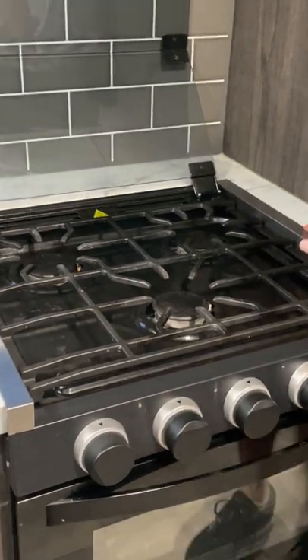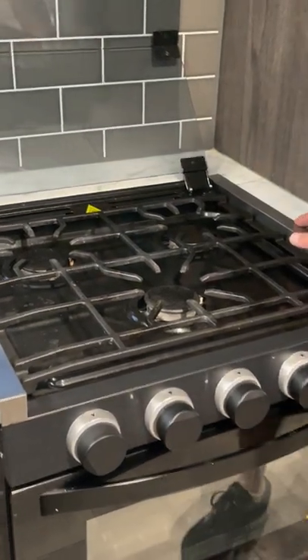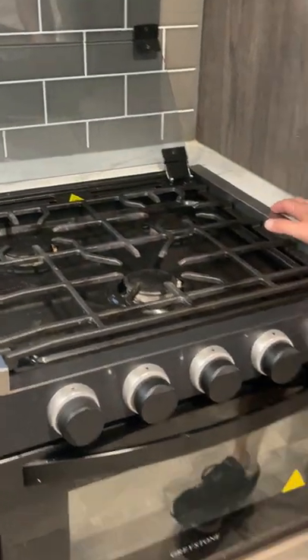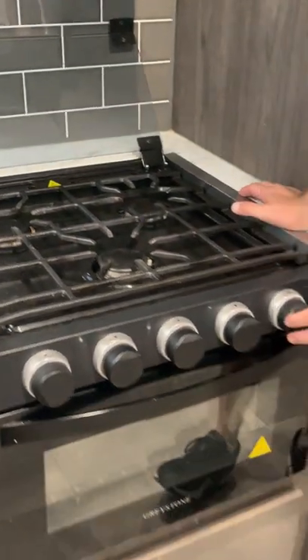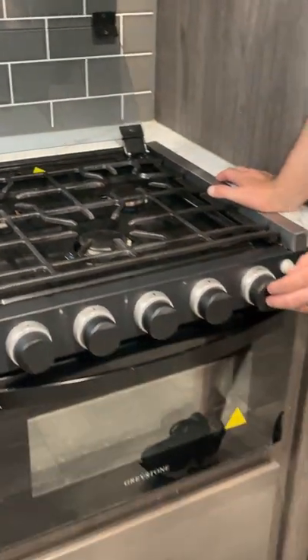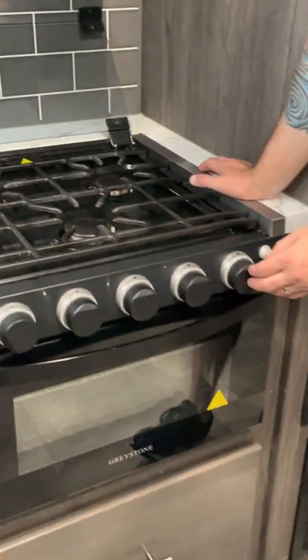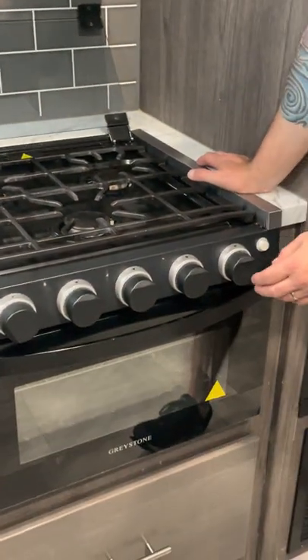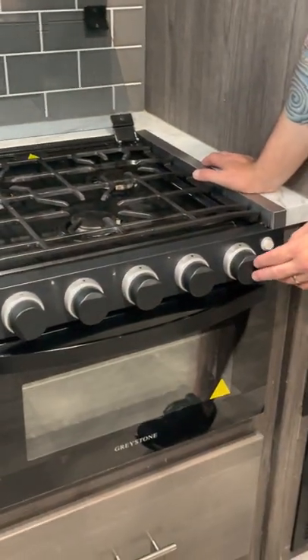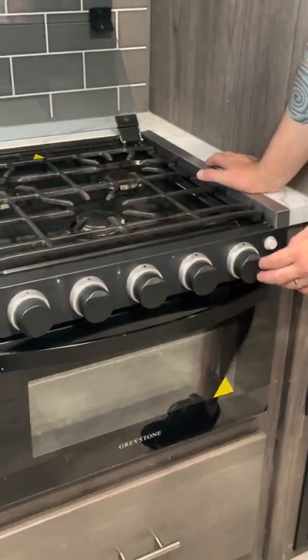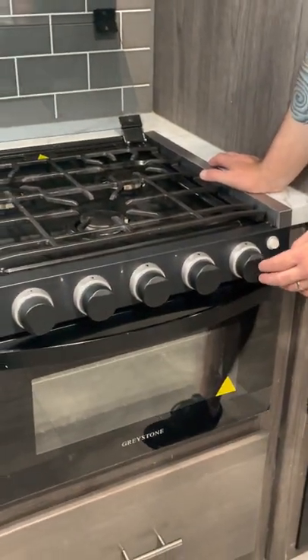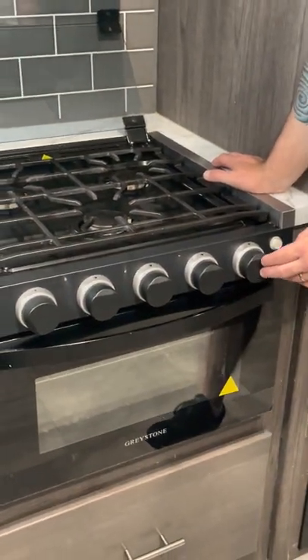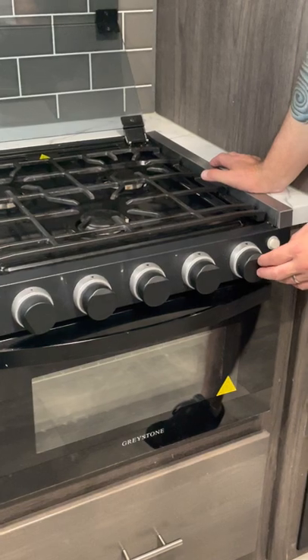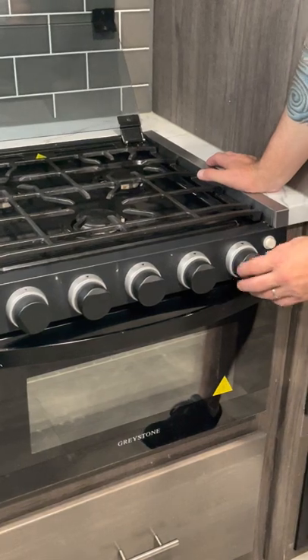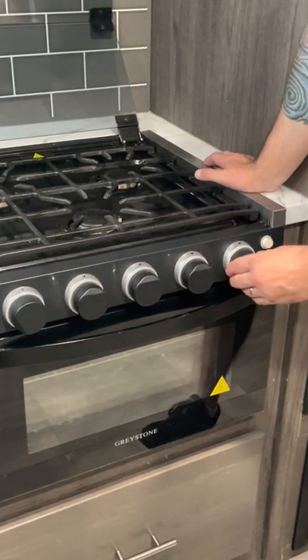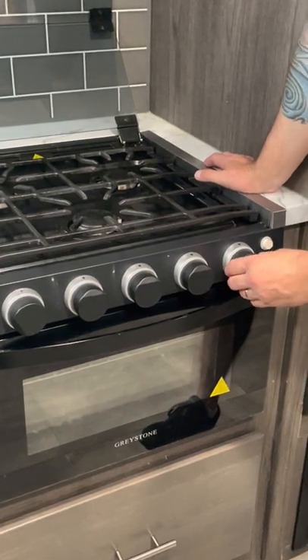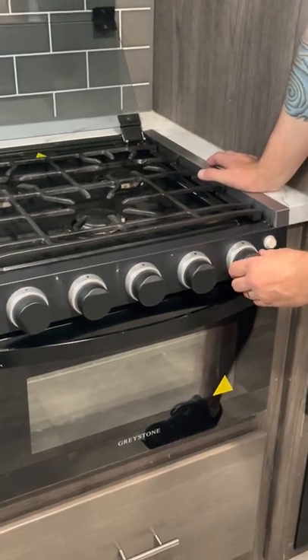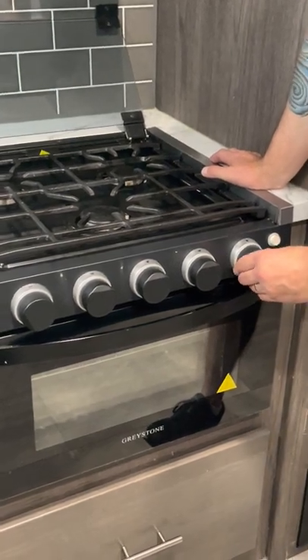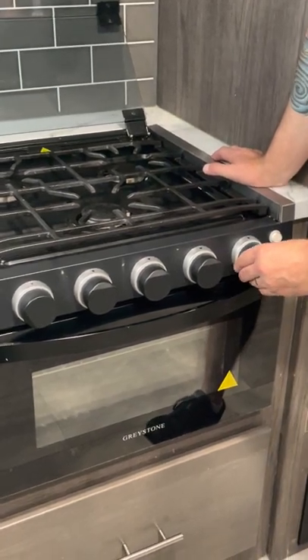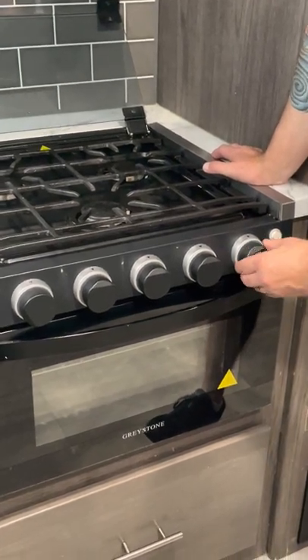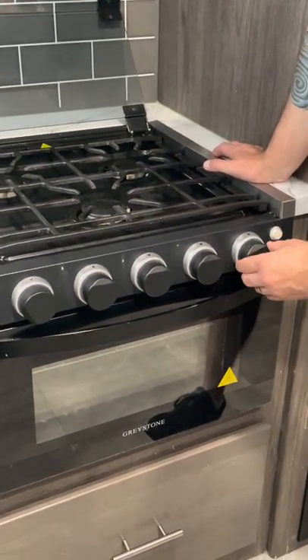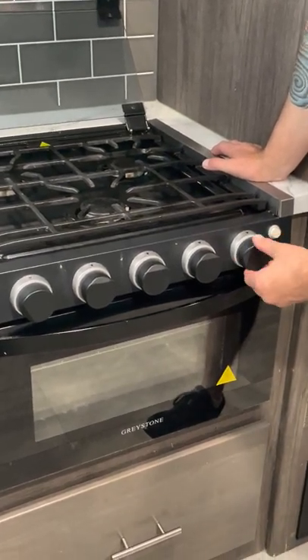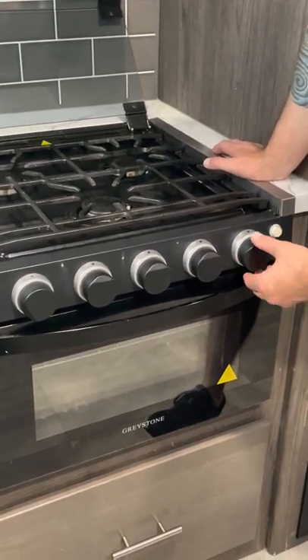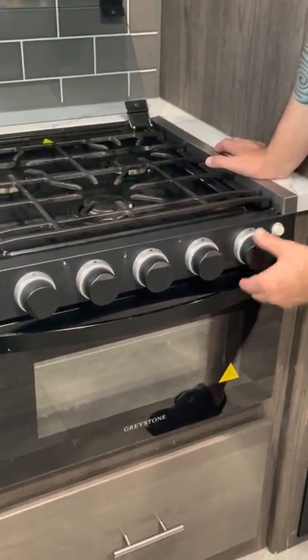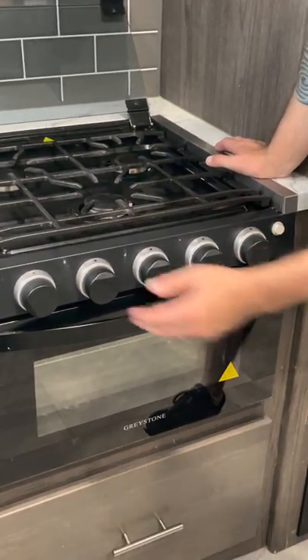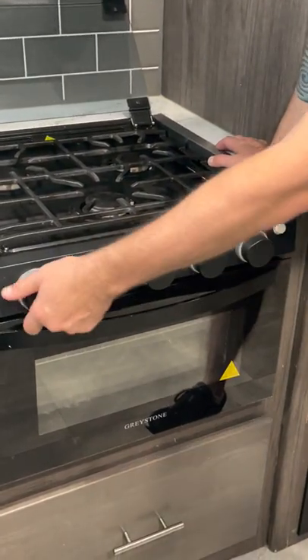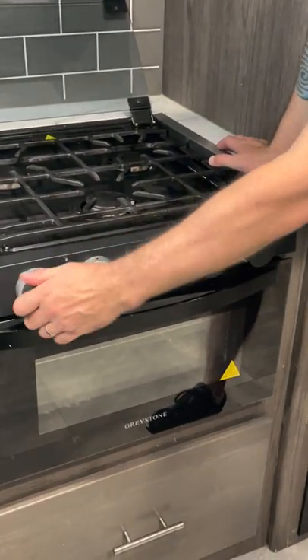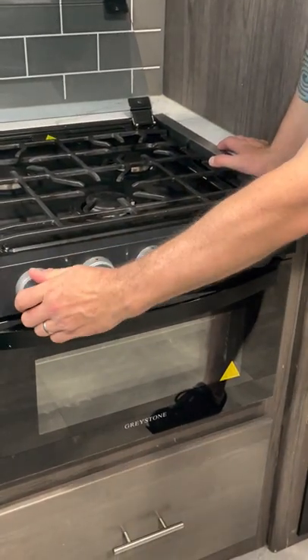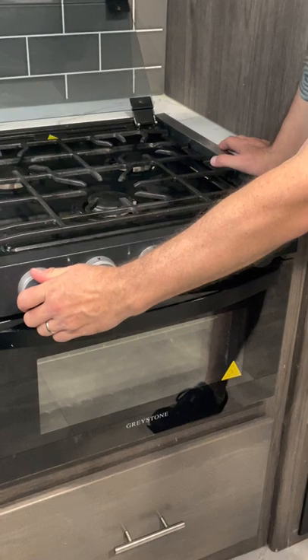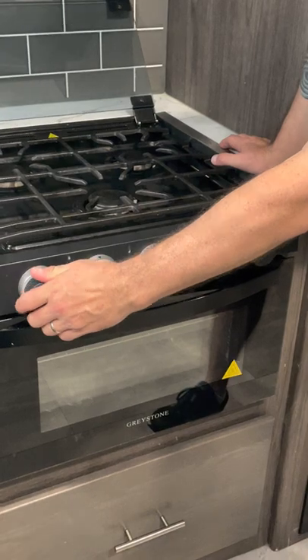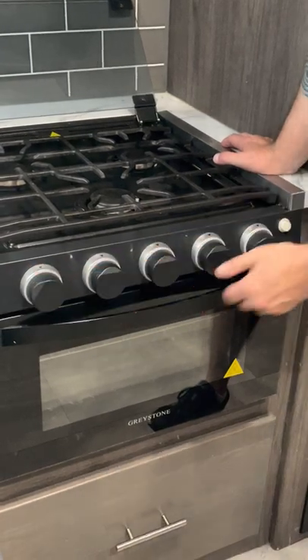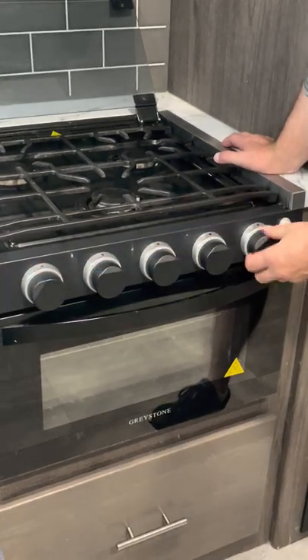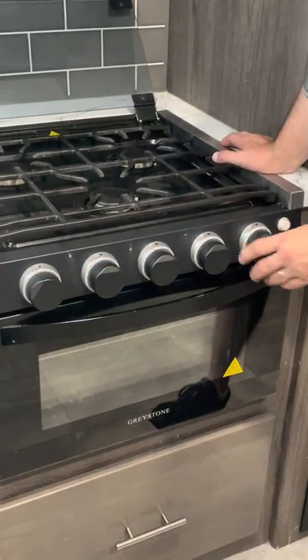This last knob operates the oven. You push in and turn a little bit, and then light it with the striker down there.